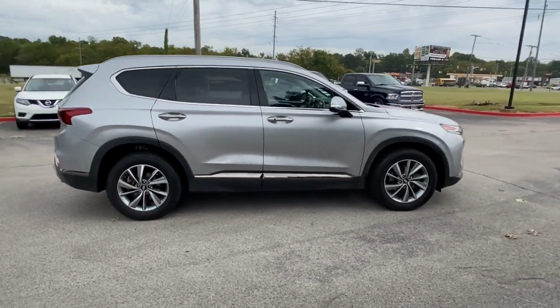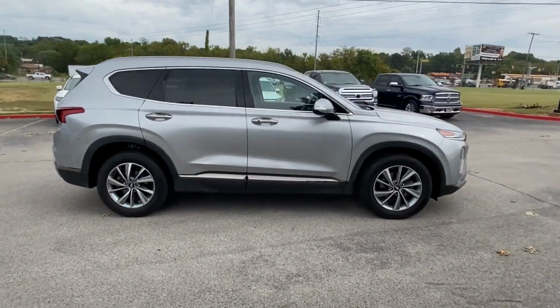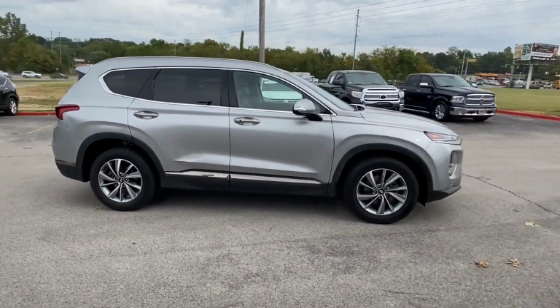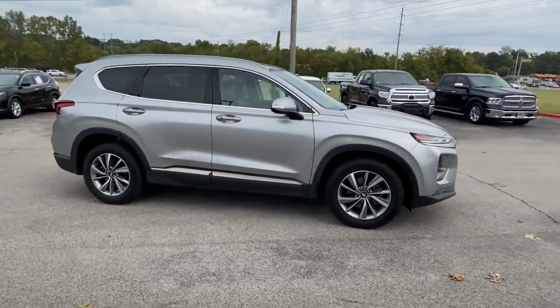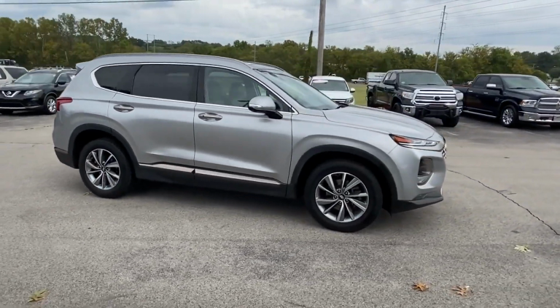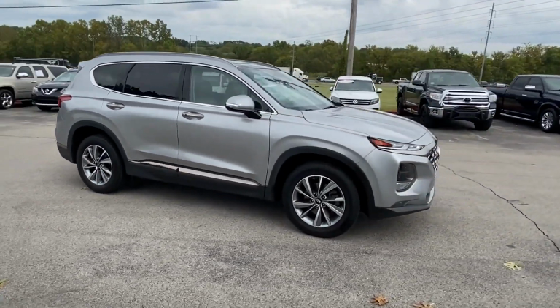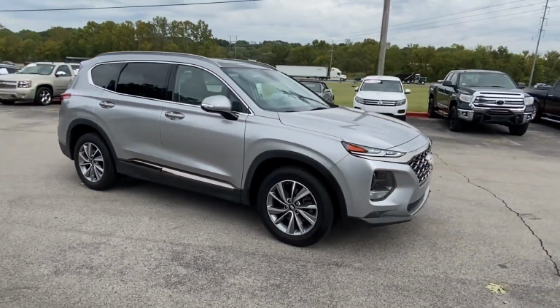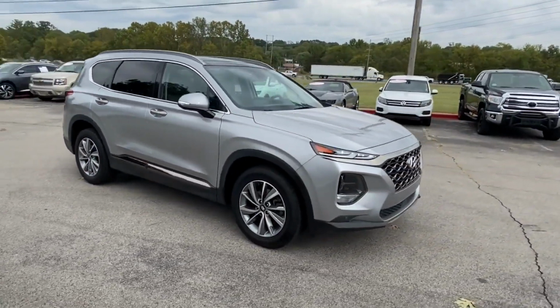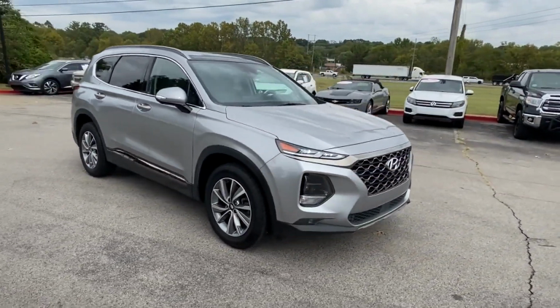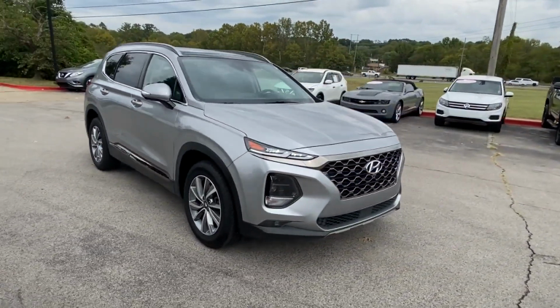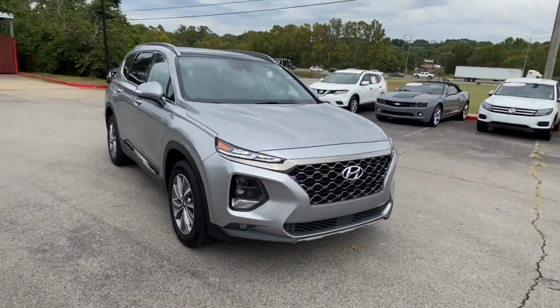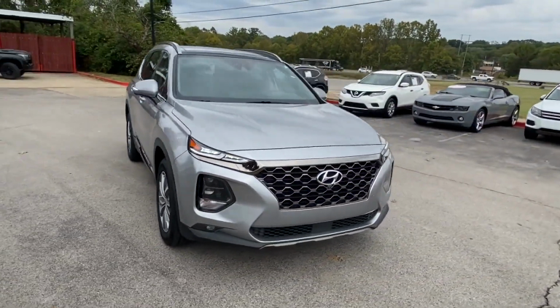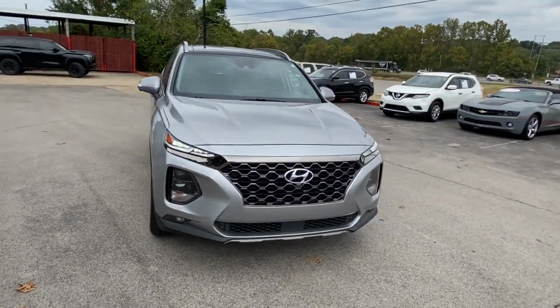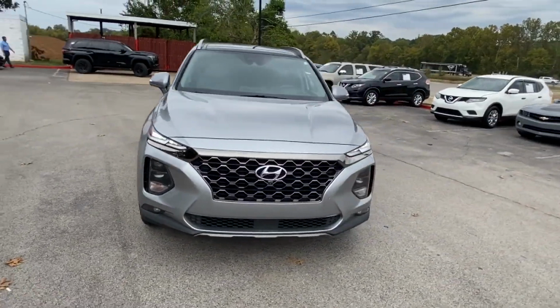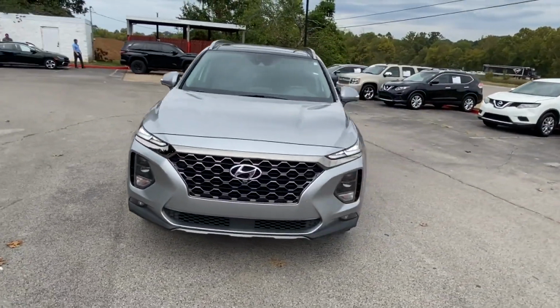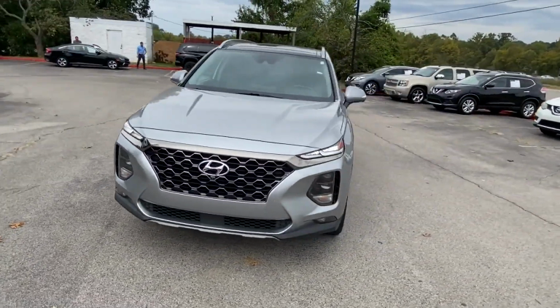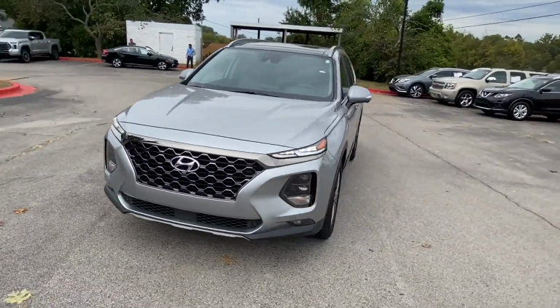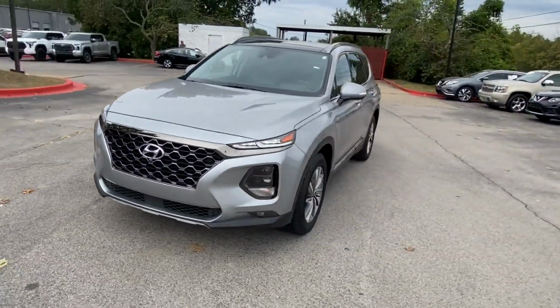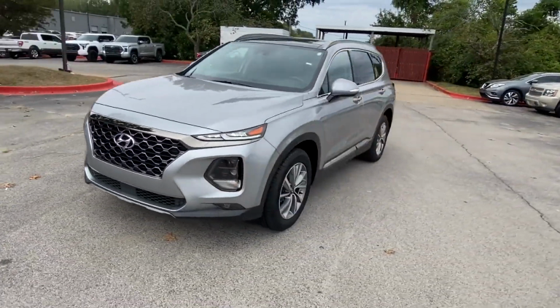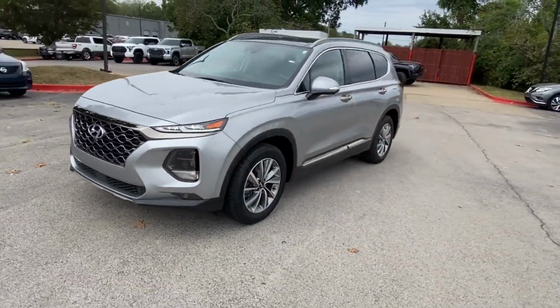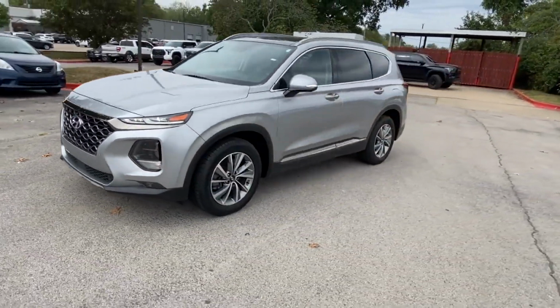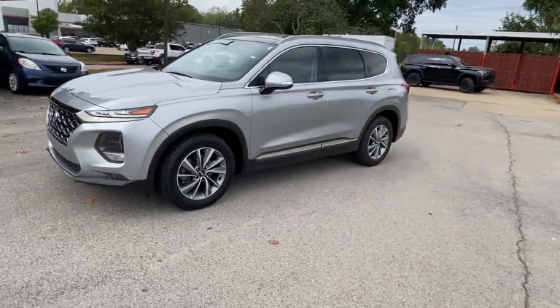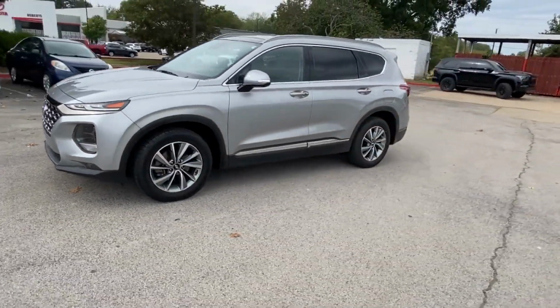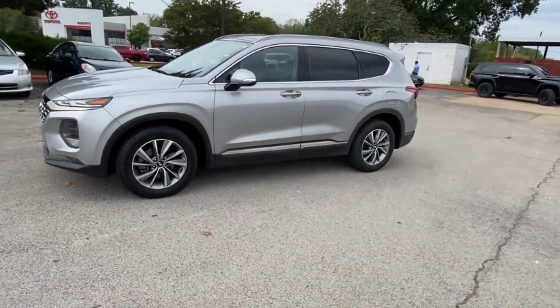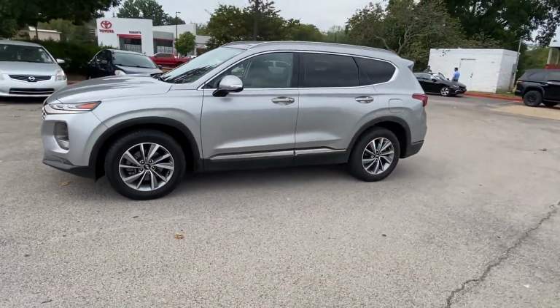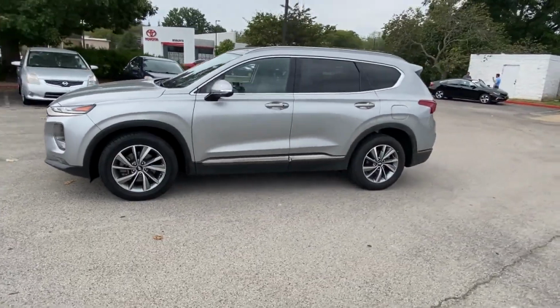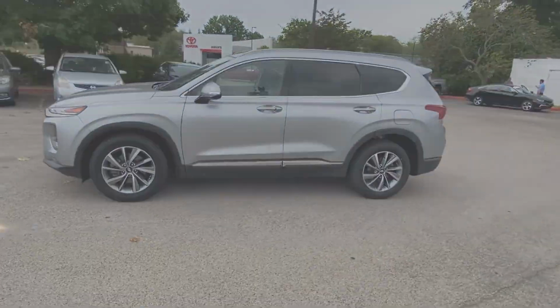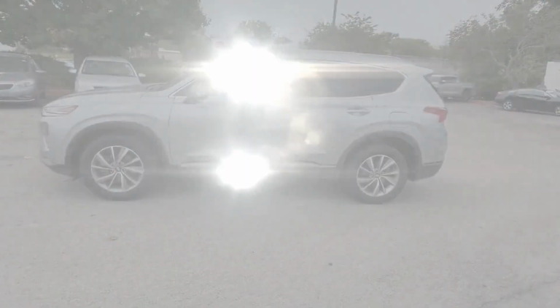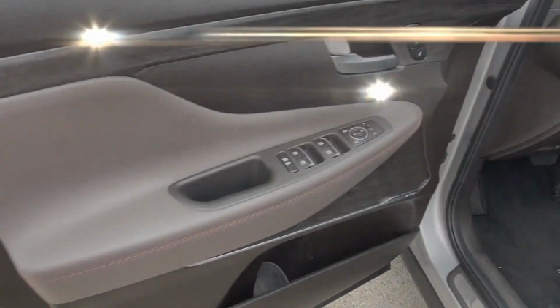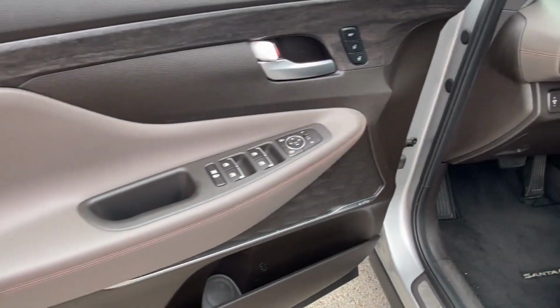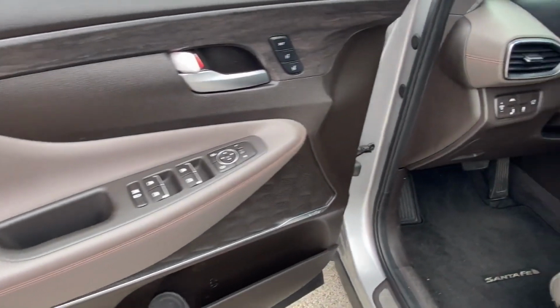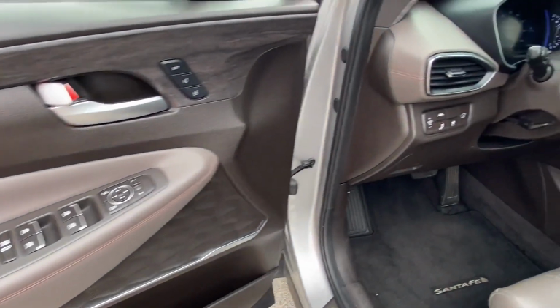Find what you are looking for and more with these extra features: Lane Keeping Assist, Side View Mirrors with Turn Signals, Lane Departure Warning, Heads Up Display, Satellite Radio, and Navigation.